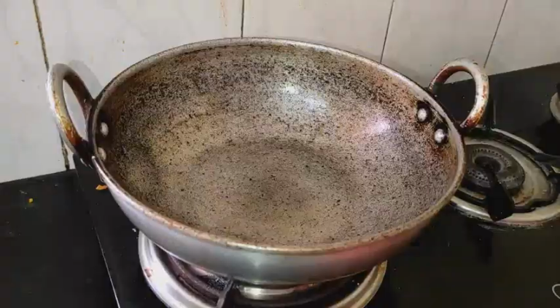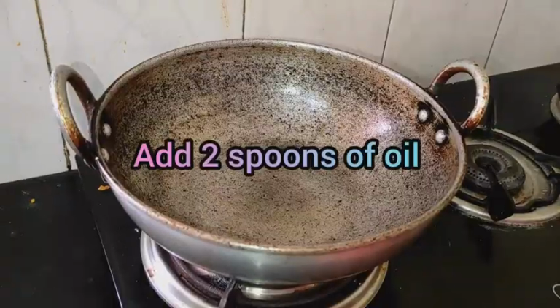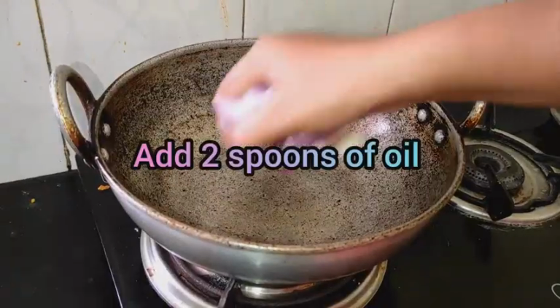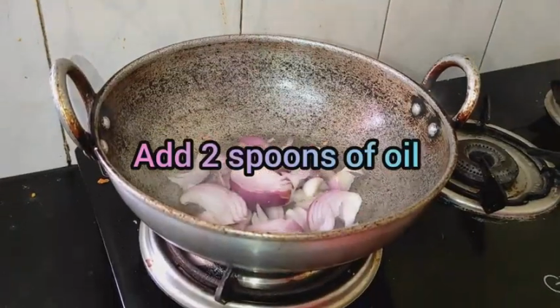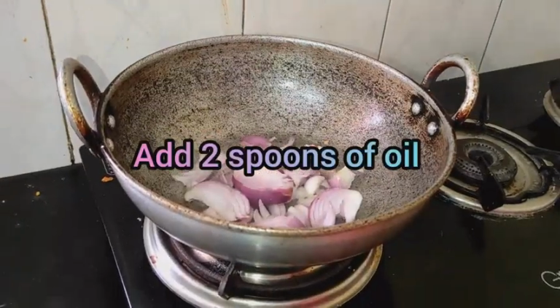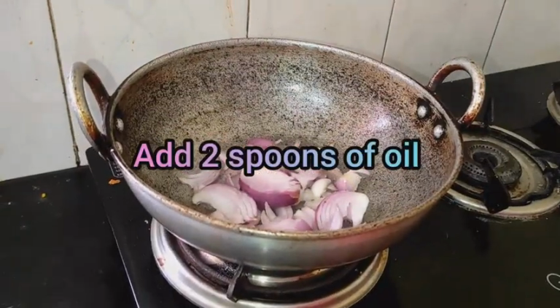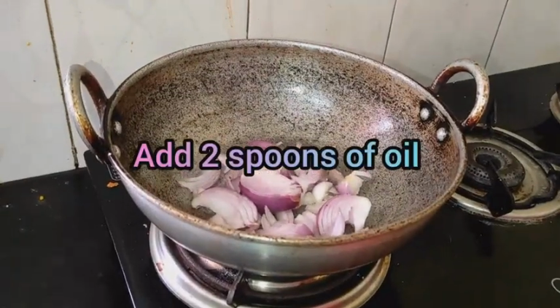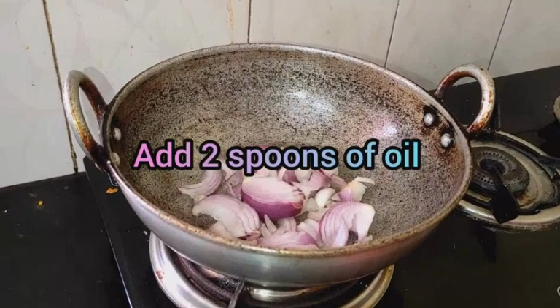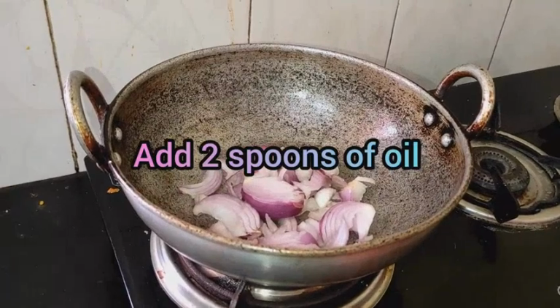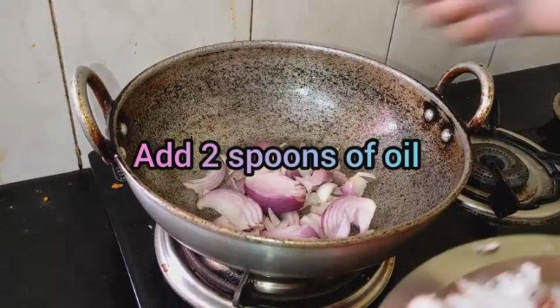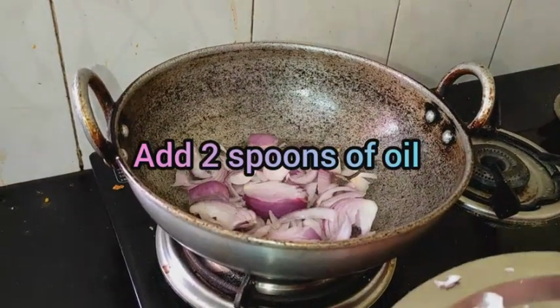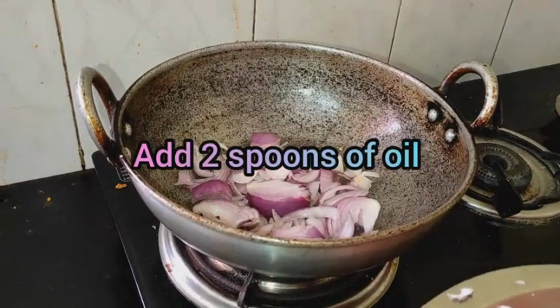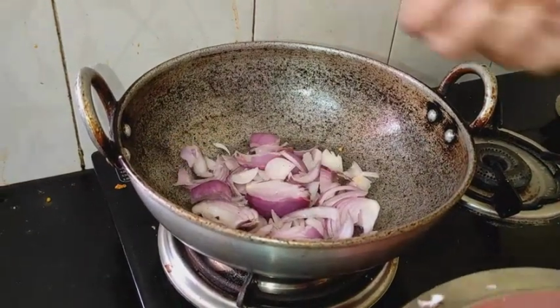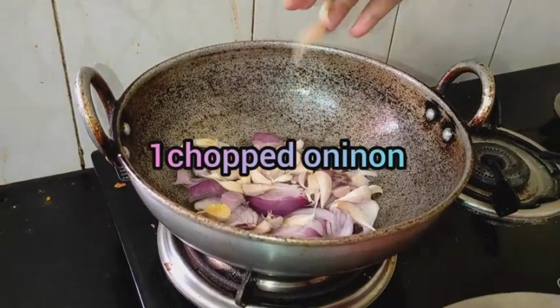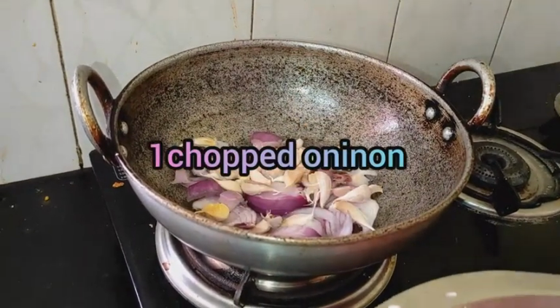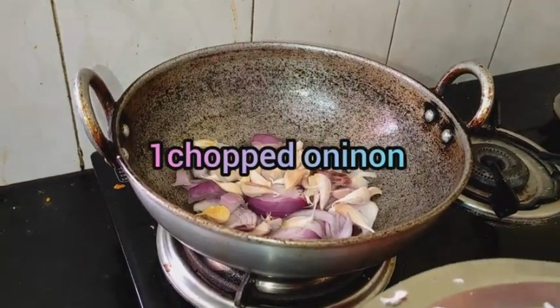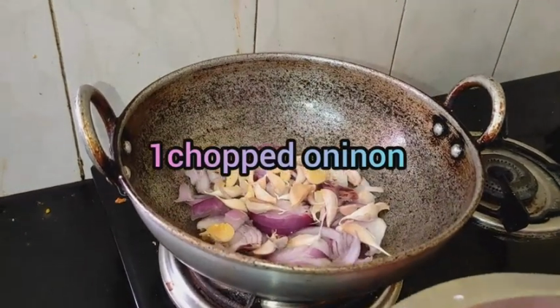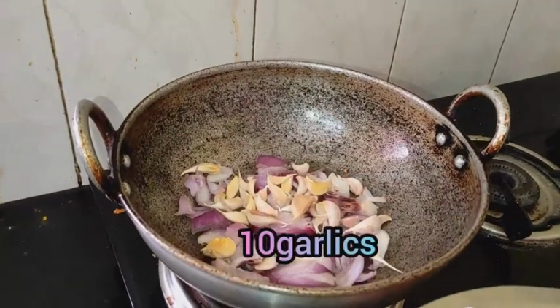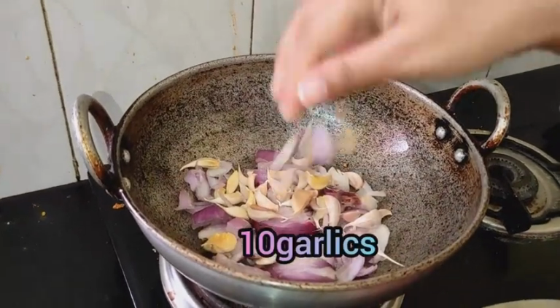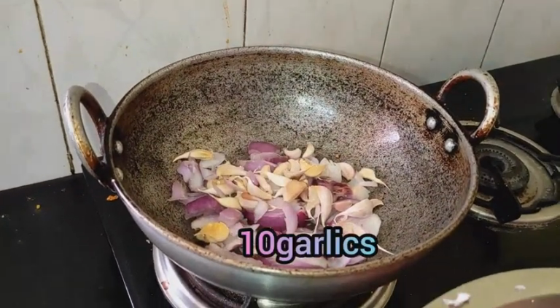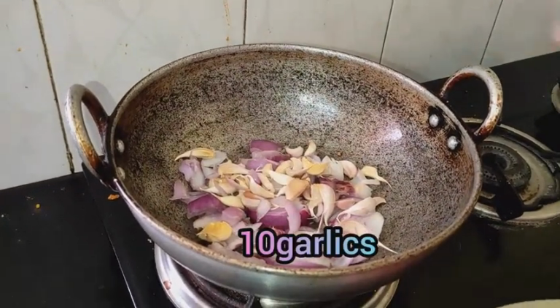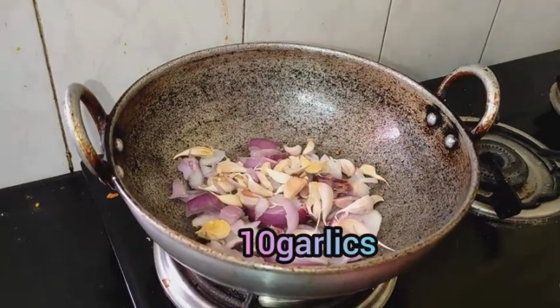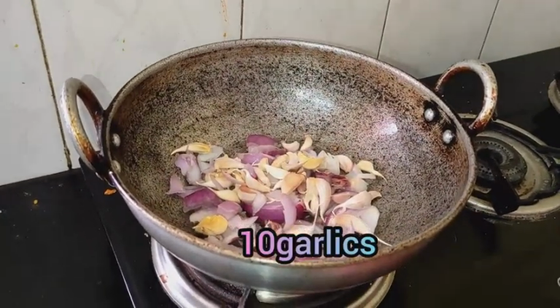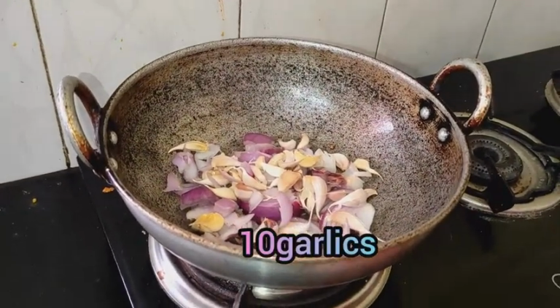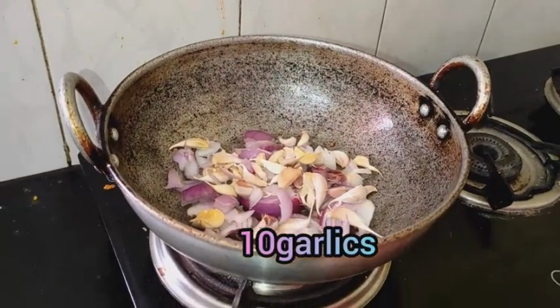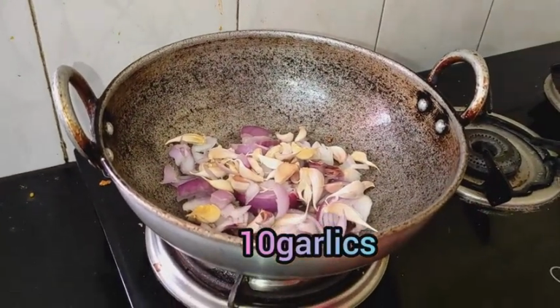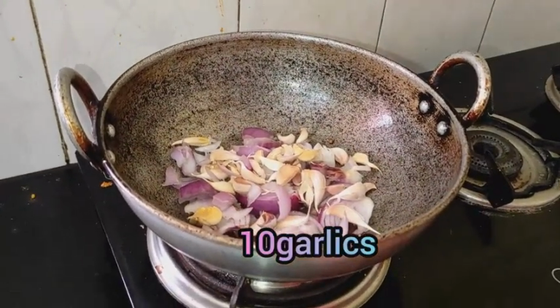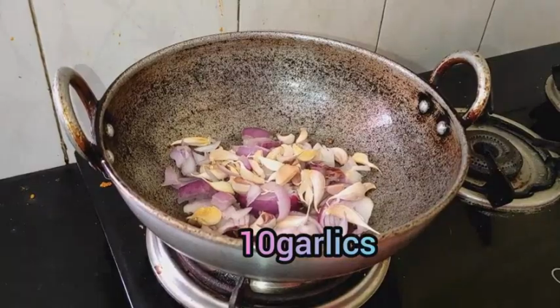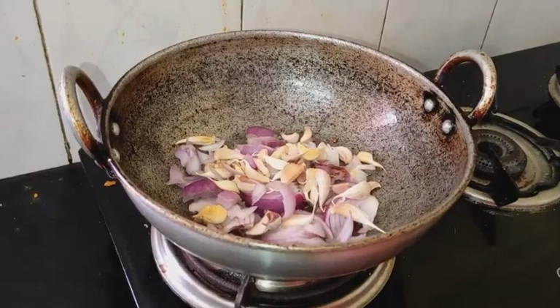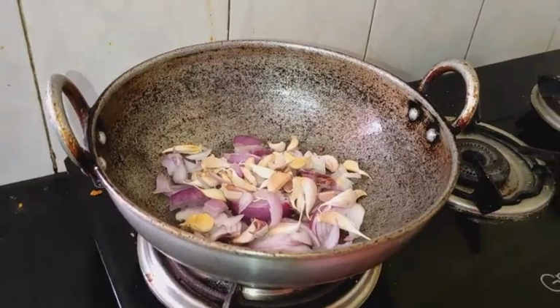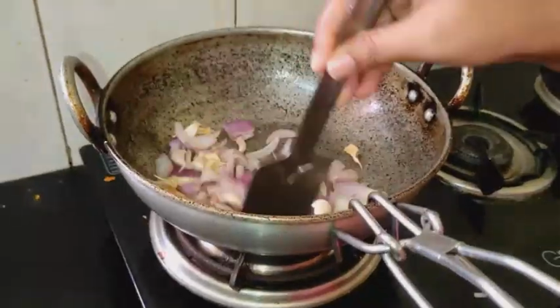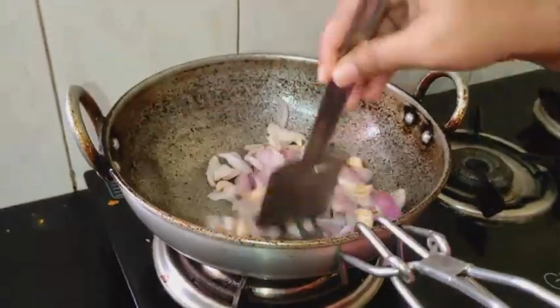The ingredients are: samba, salt, oil, onion, and garlic.